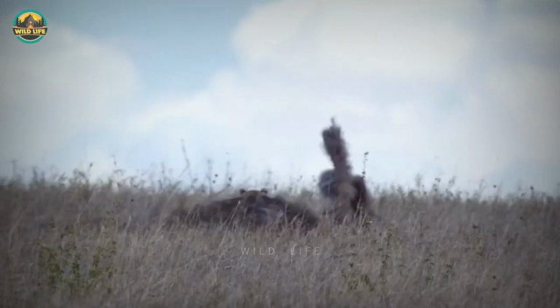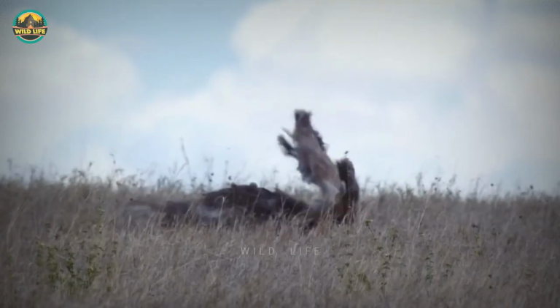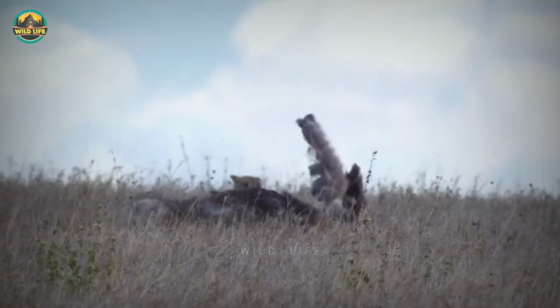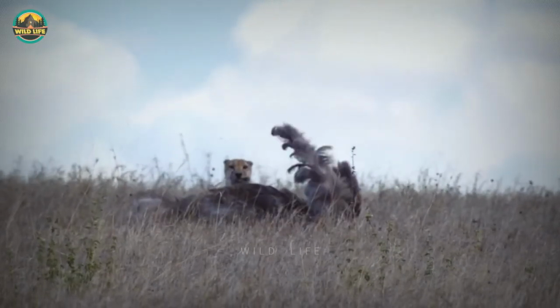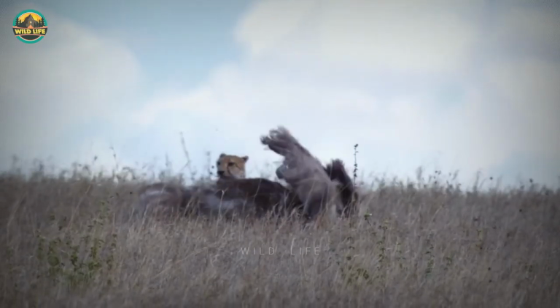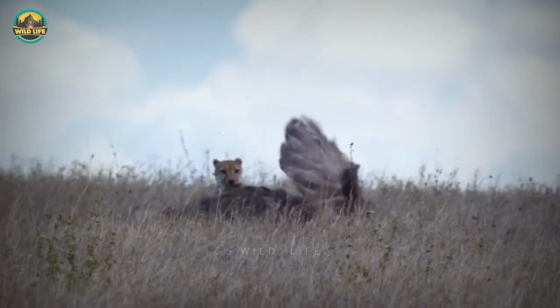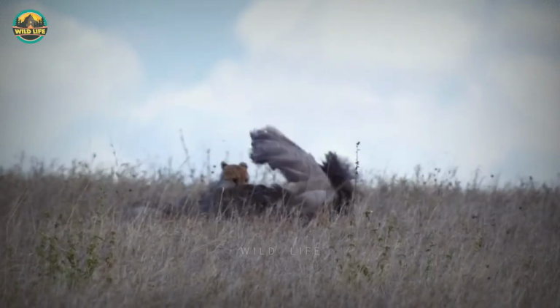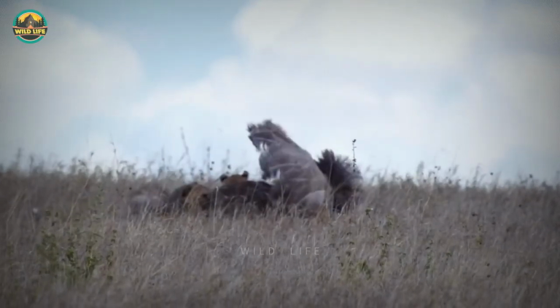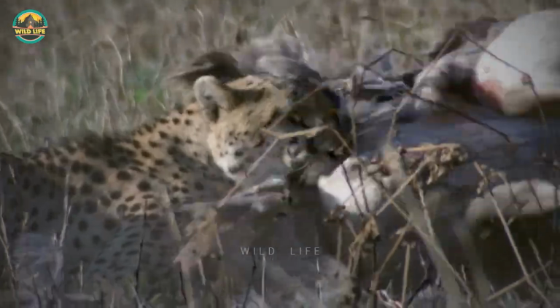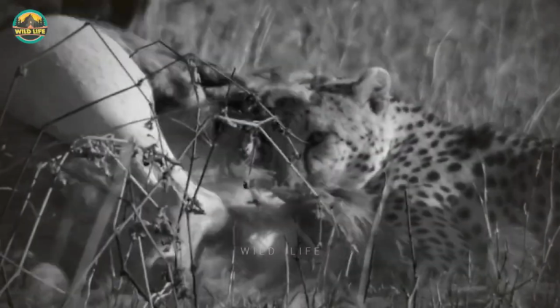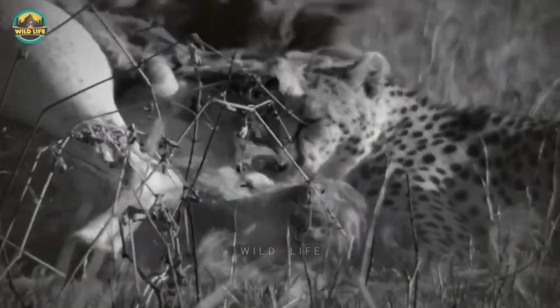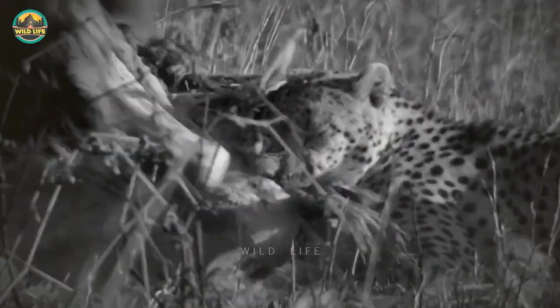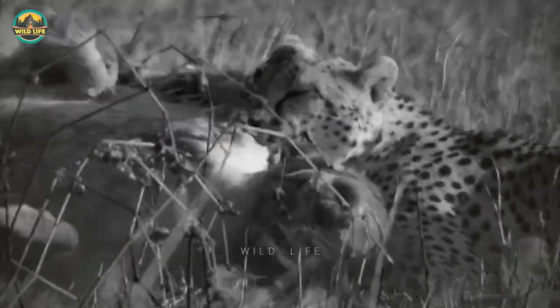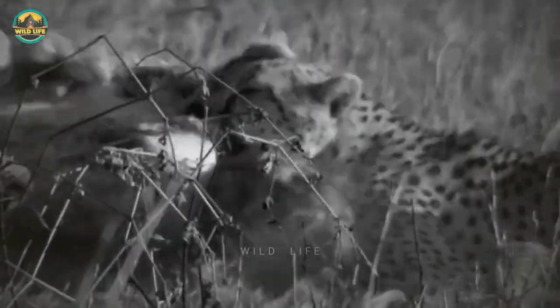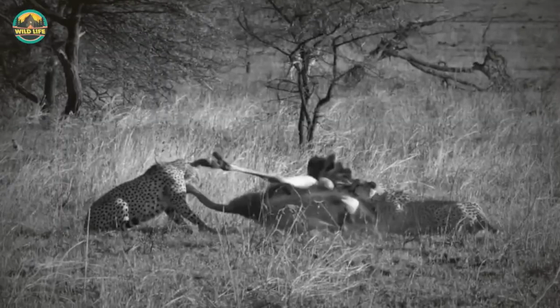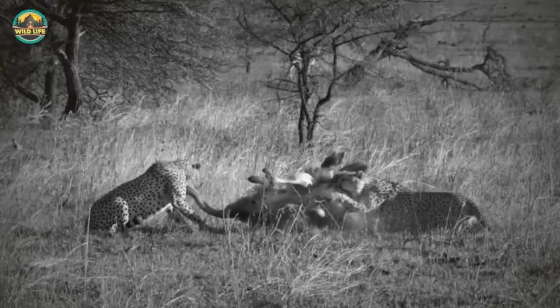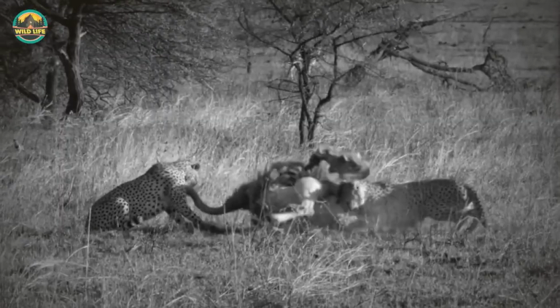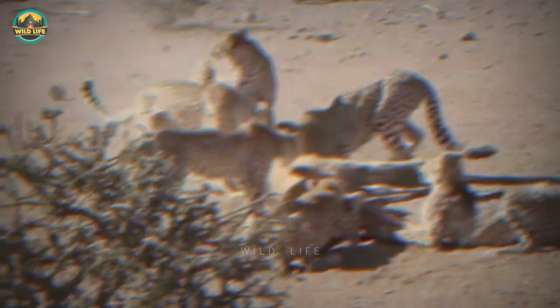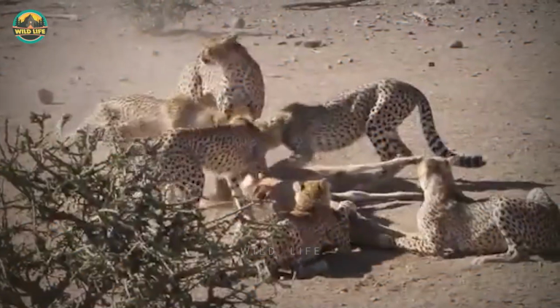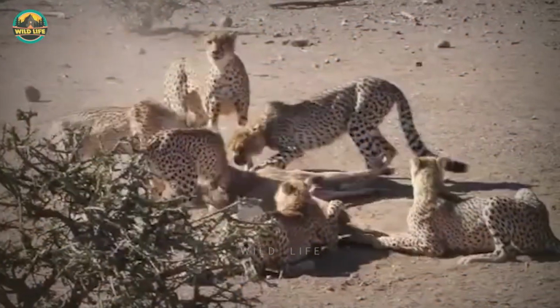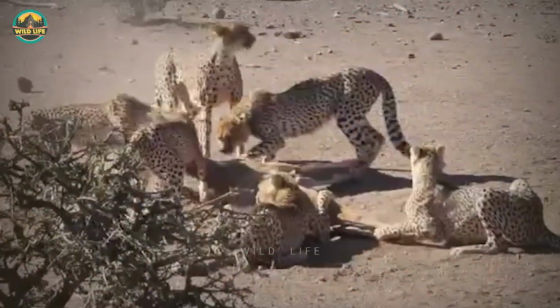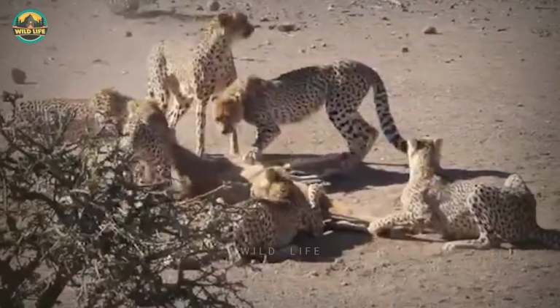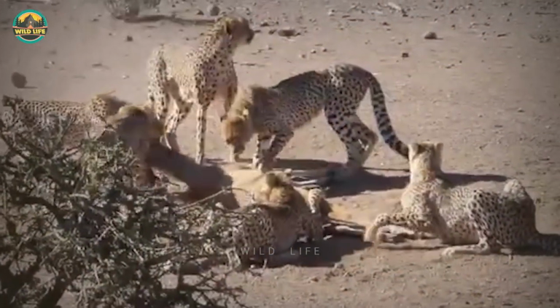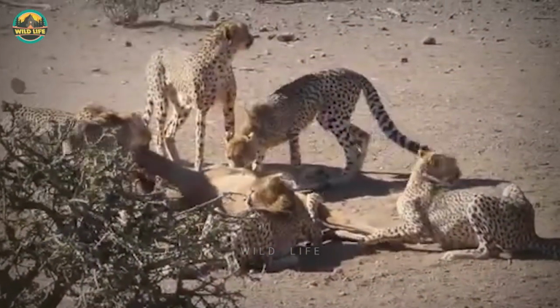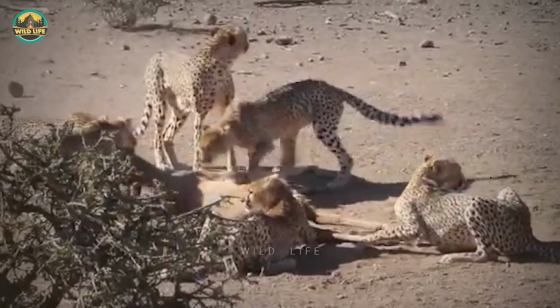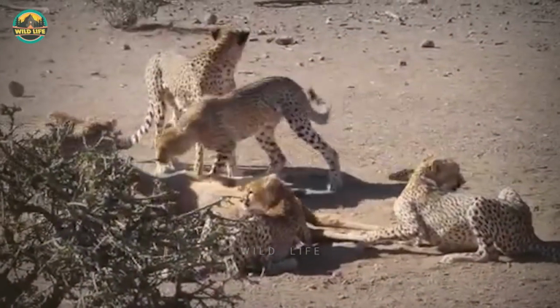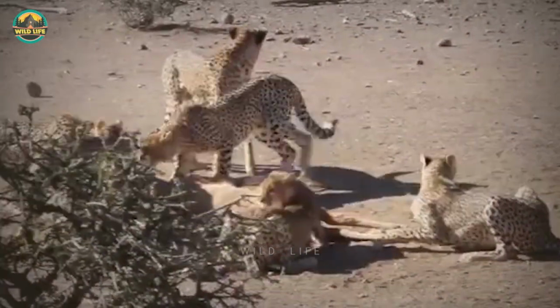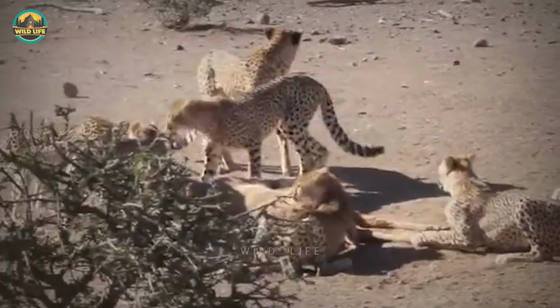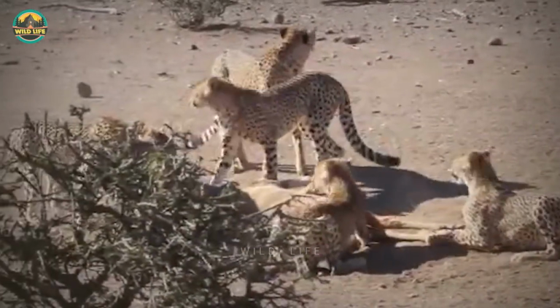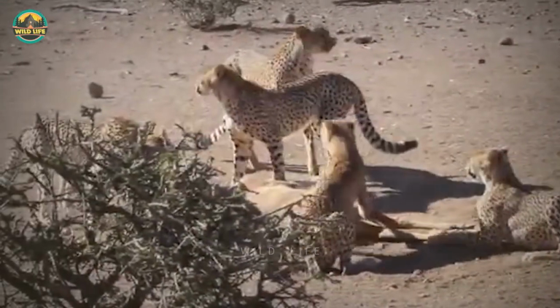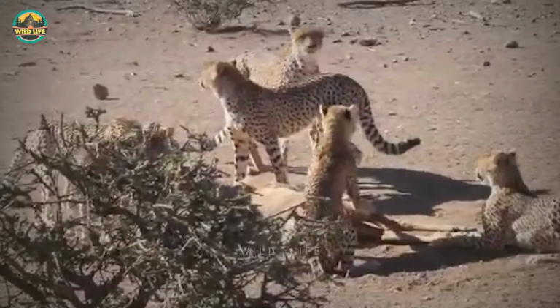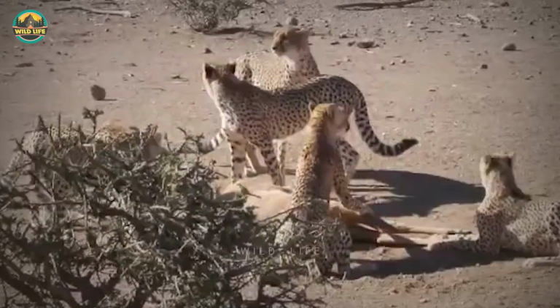Number 11: It looks like cheetahs enjoy hunting ostriches, even though the big birds can run fast and have deadly kicks. There's apparently a lot of tender meat under all those feathers.